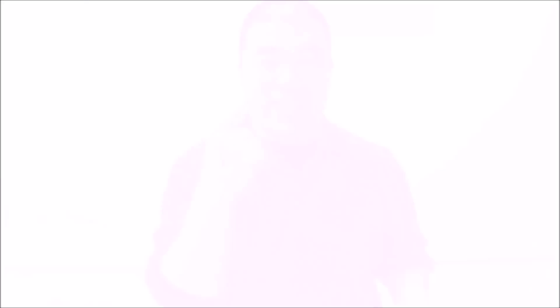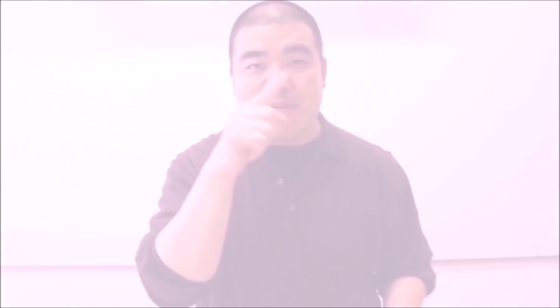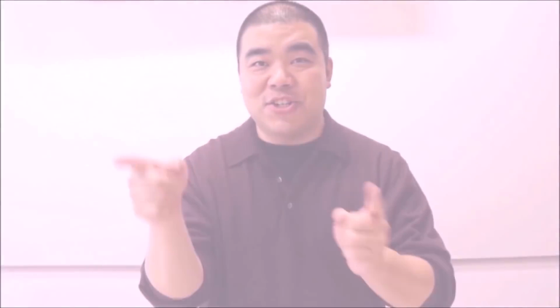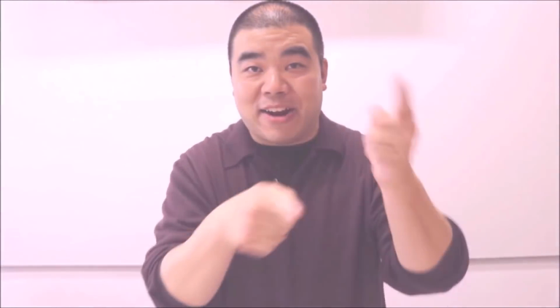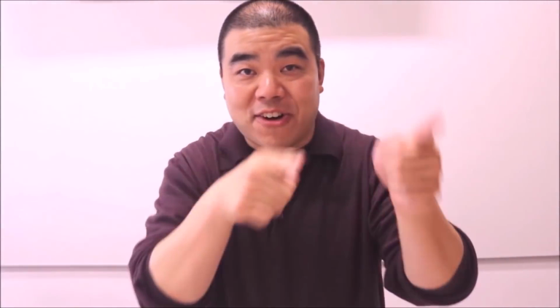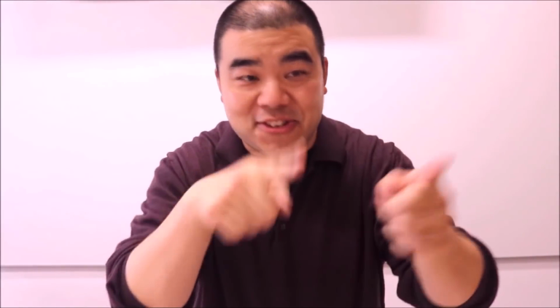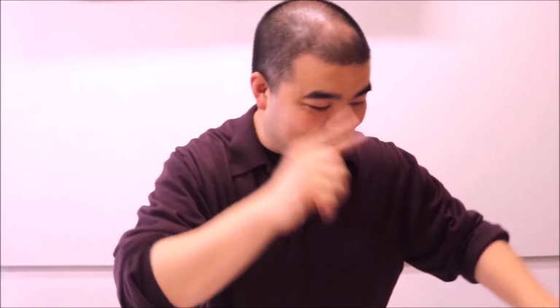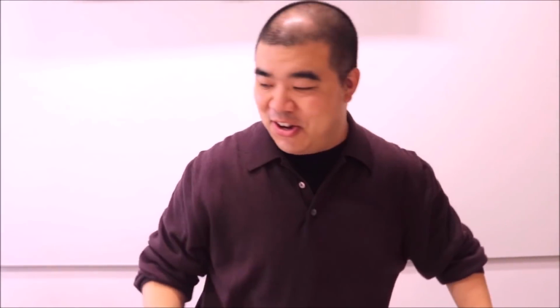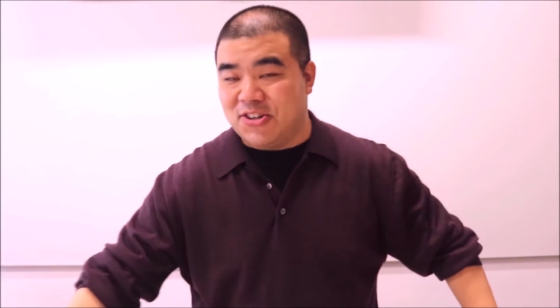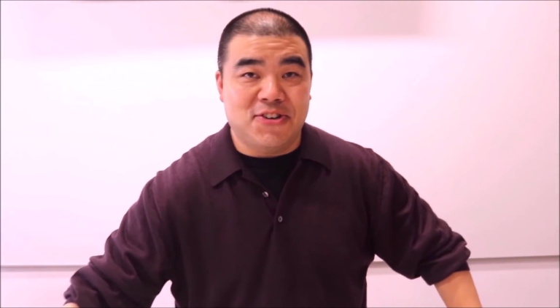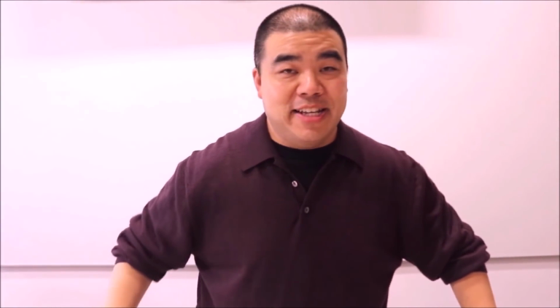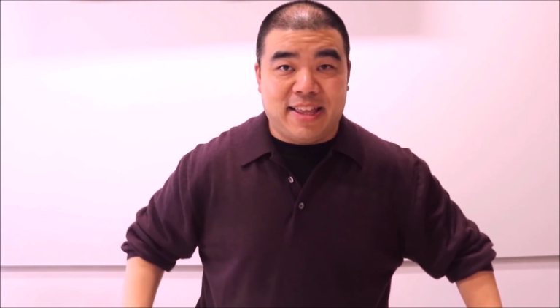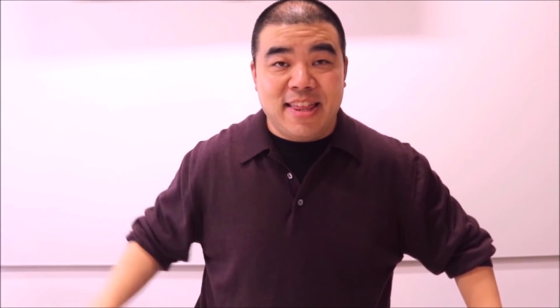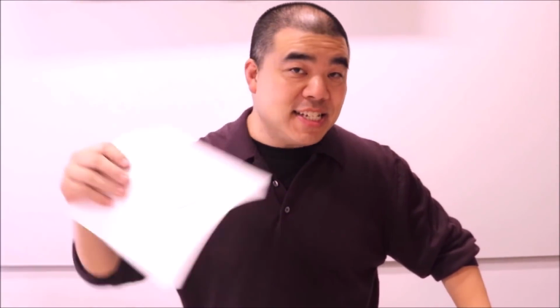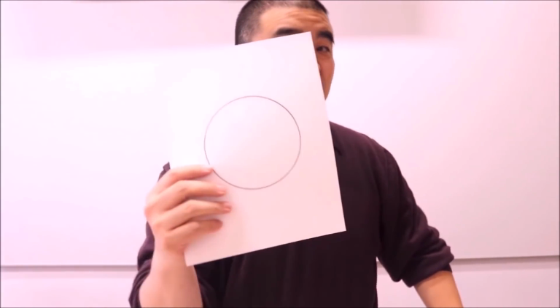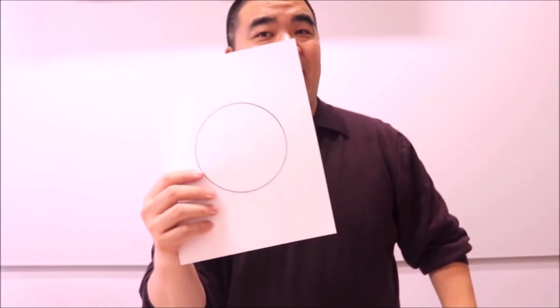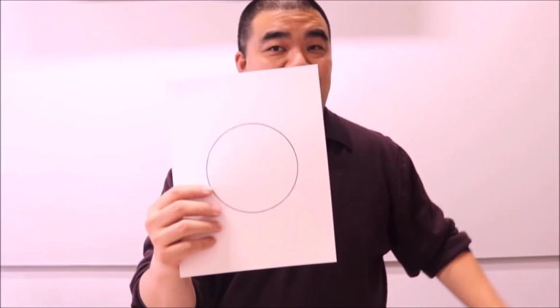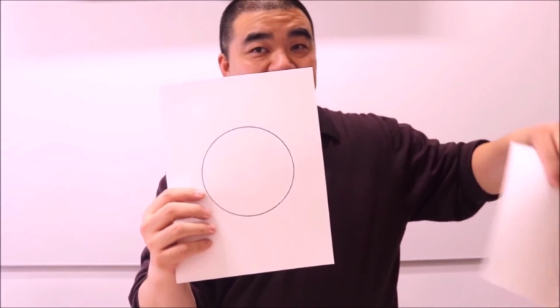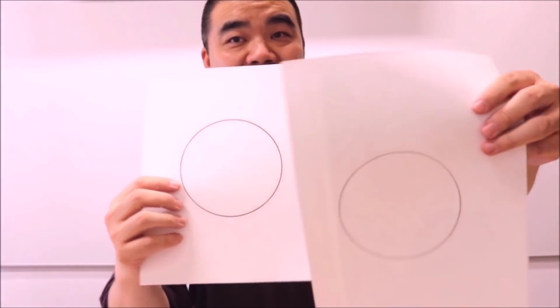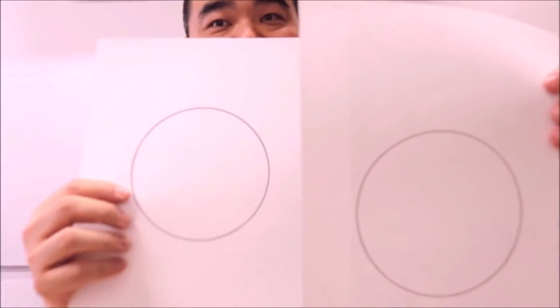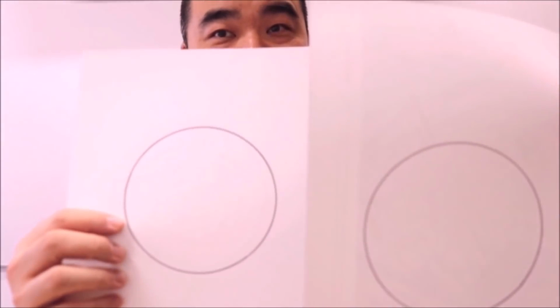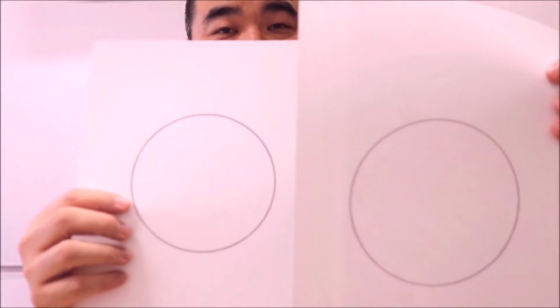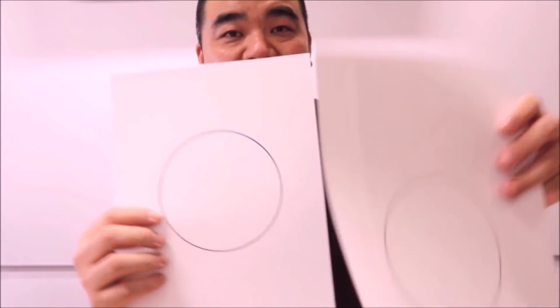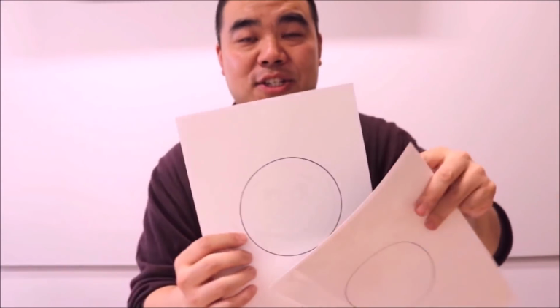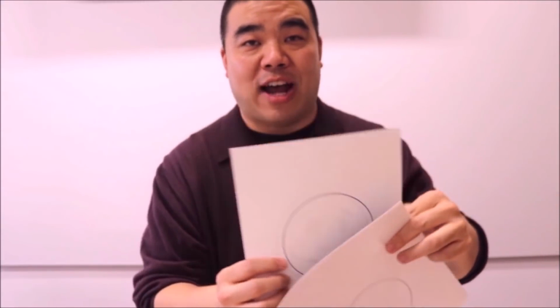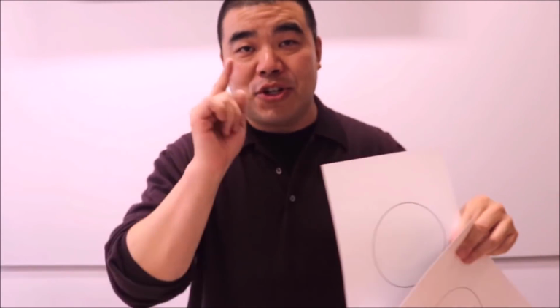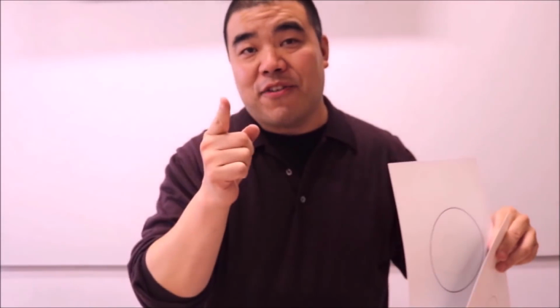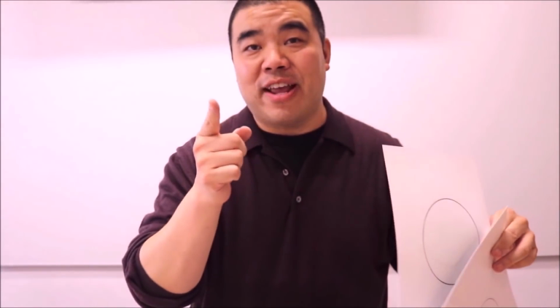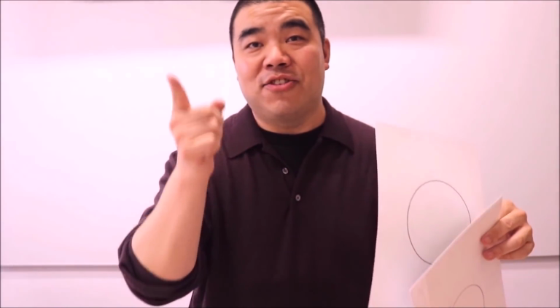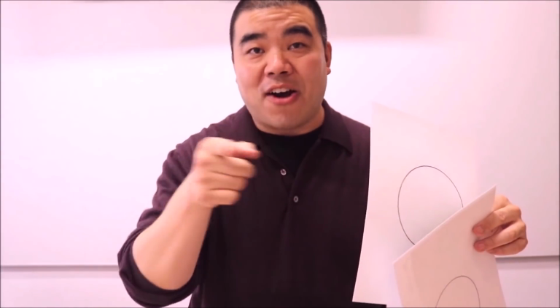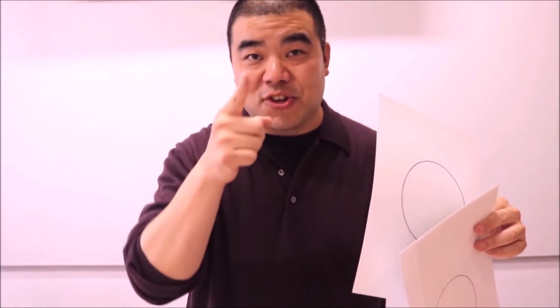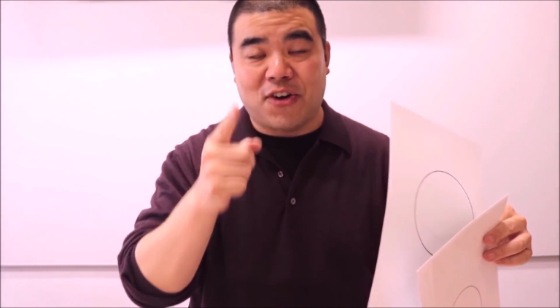Today I'm going to show you how to draw circles — circles like this and circles like this. I'm going to show you how to freehand draw a circle.